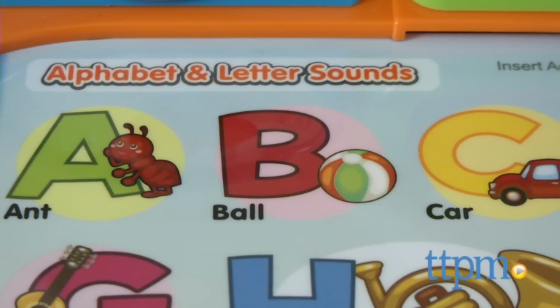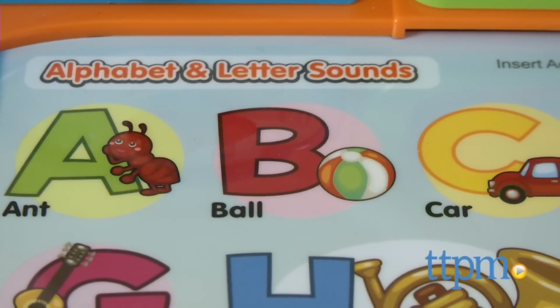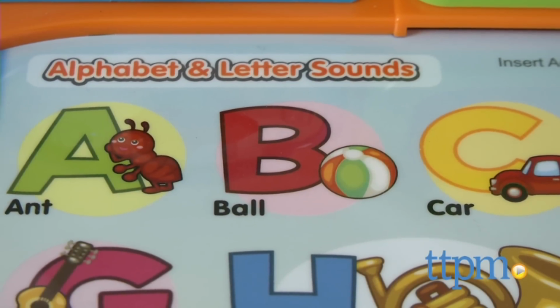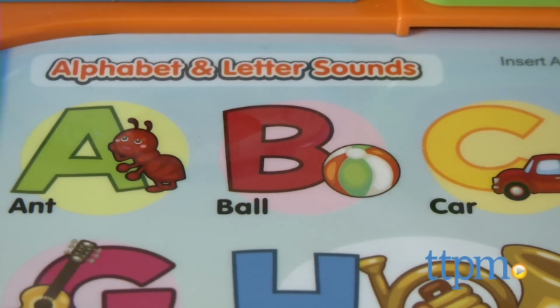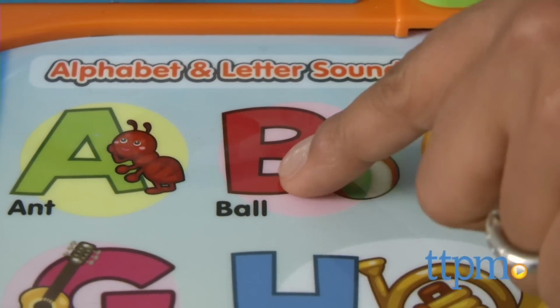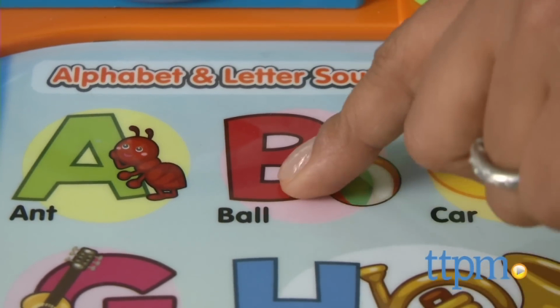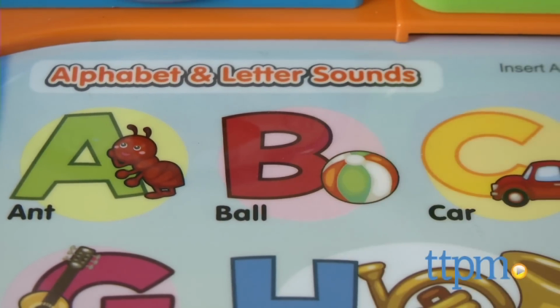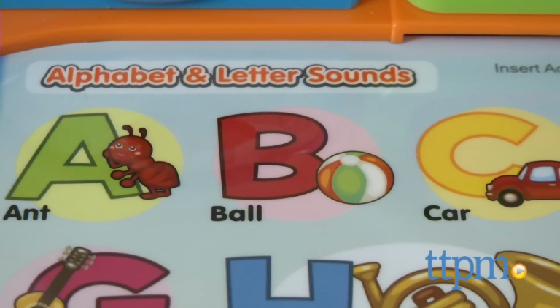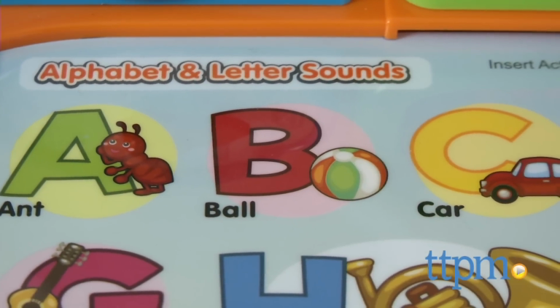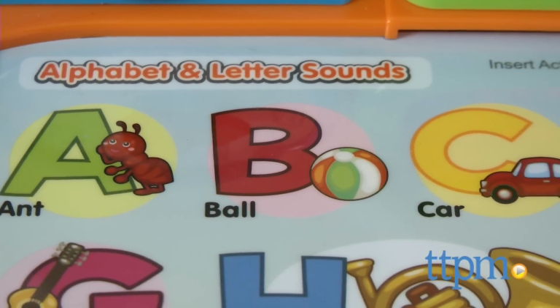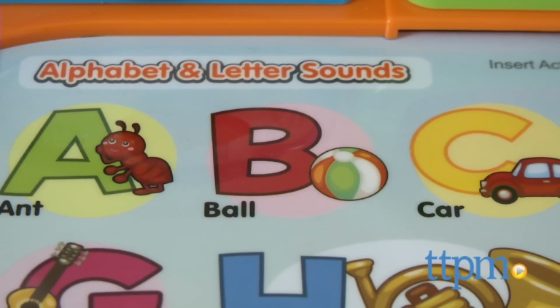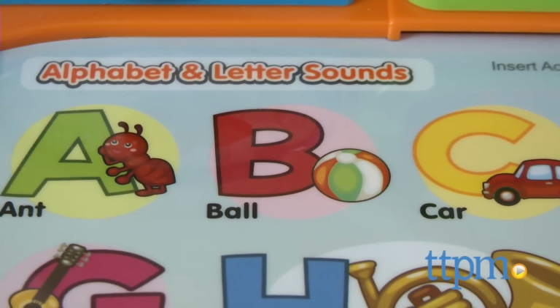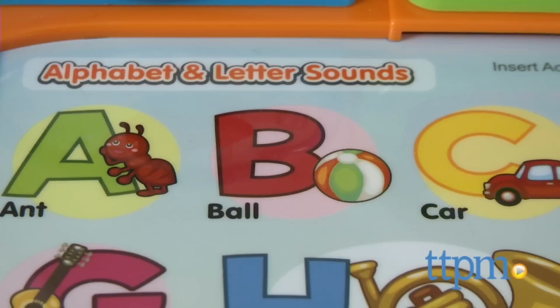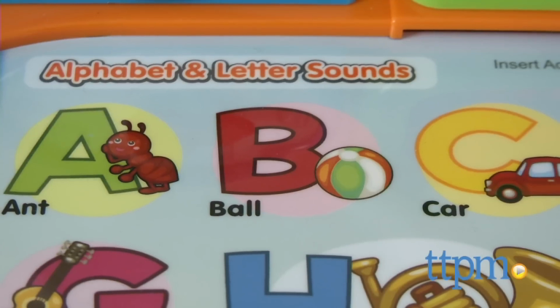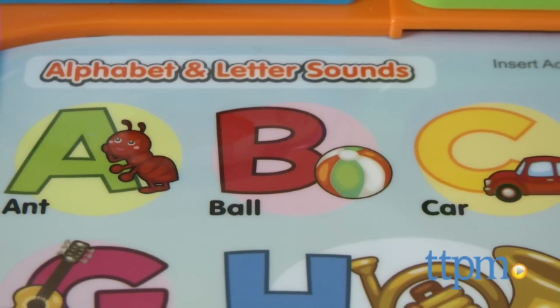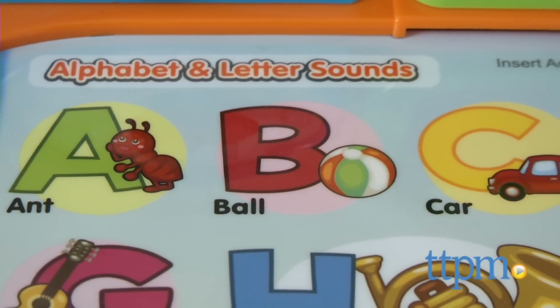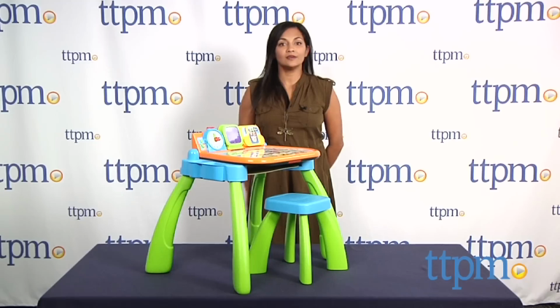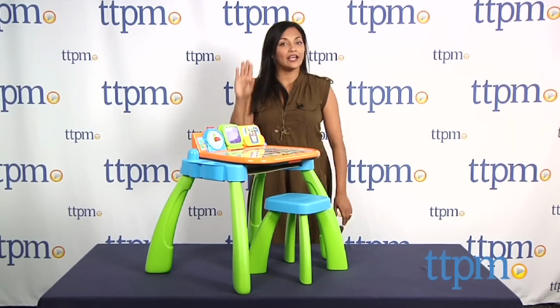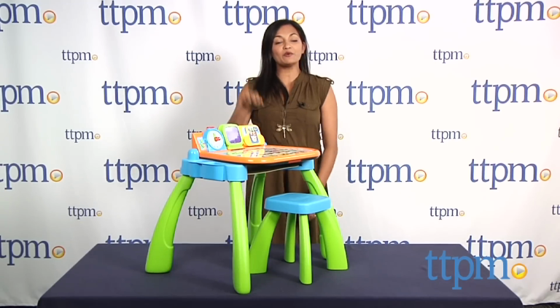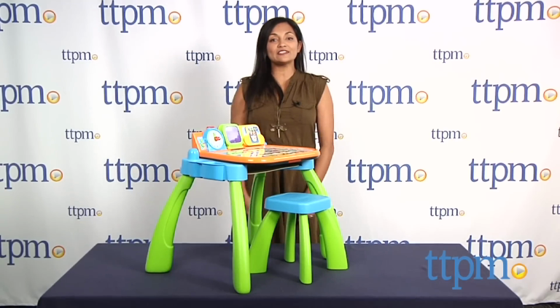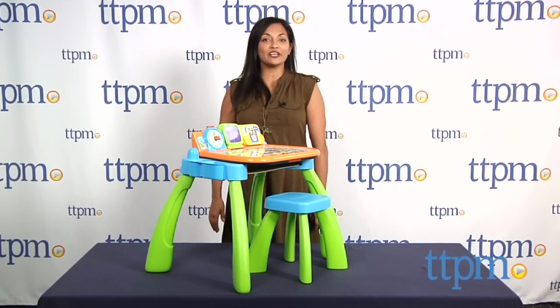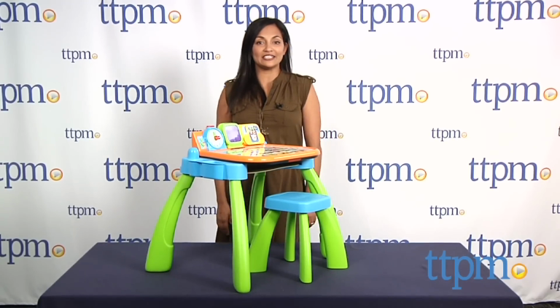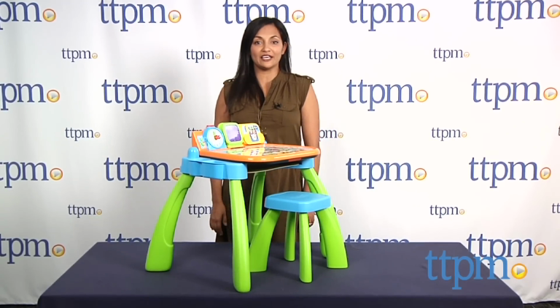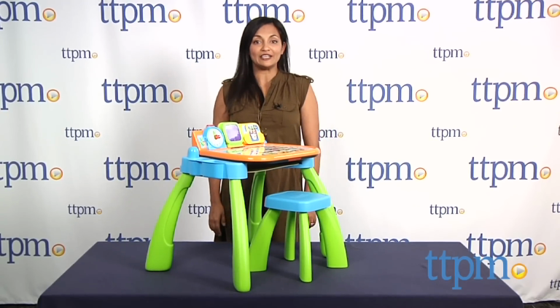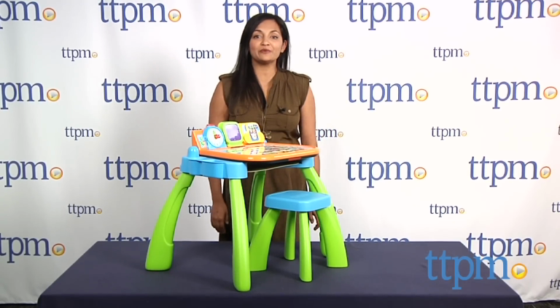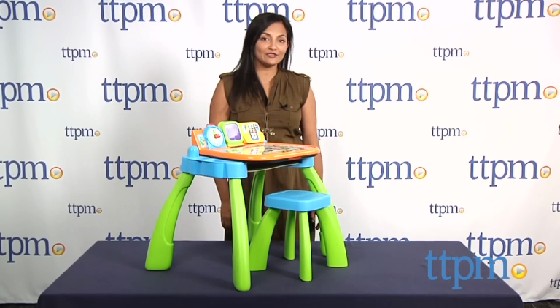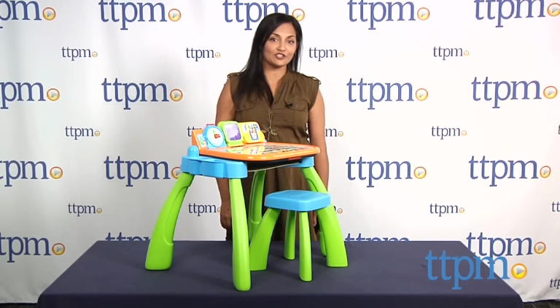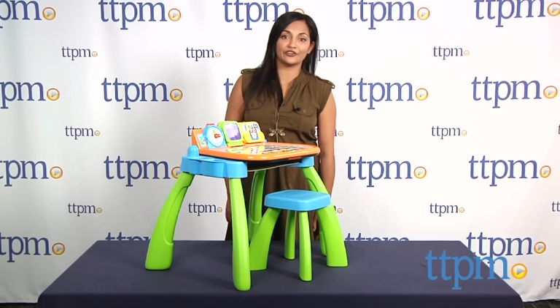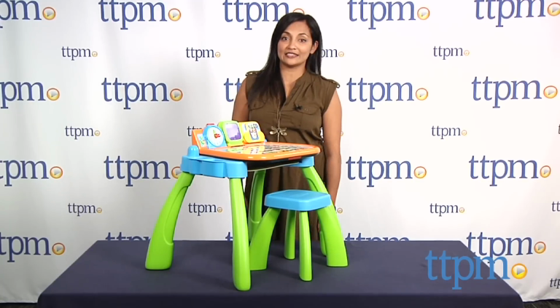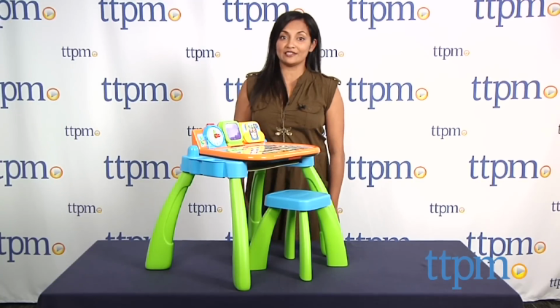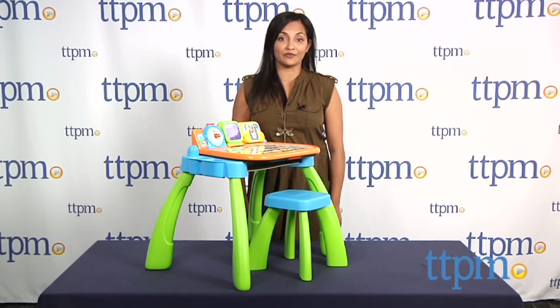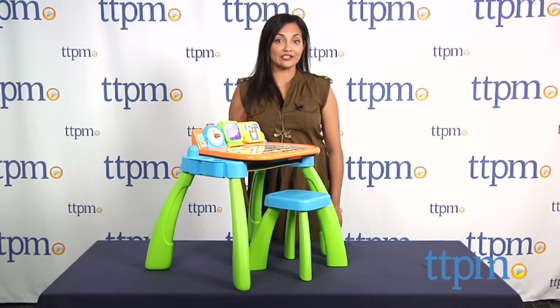Learning is fun when you have an interactive desk. Hey everyone, this is Maria with TTPM. Here we have the Touch and Learn Activity Desk from VTech.